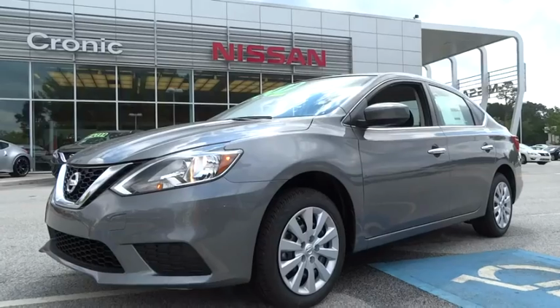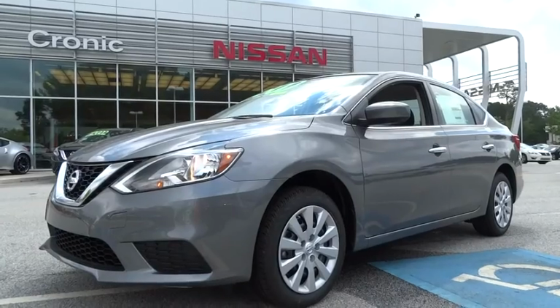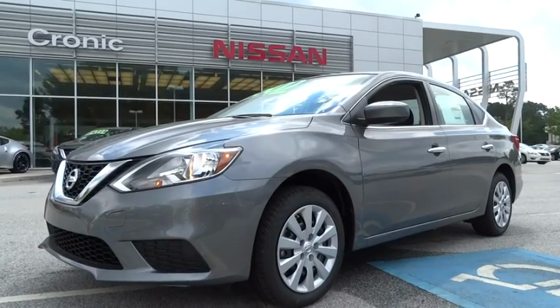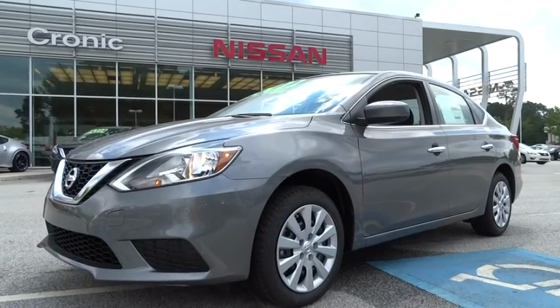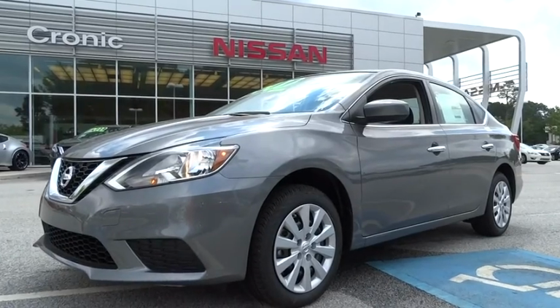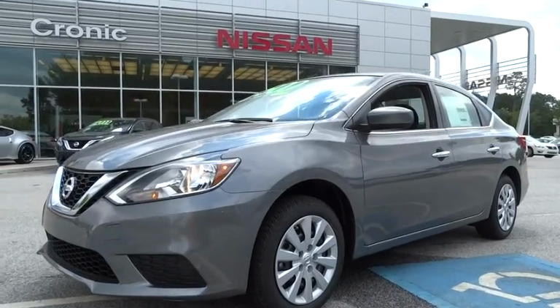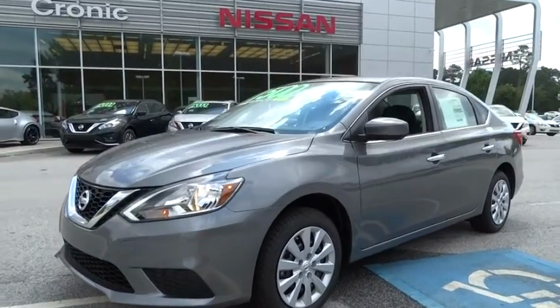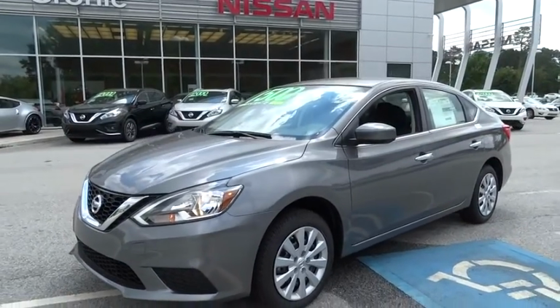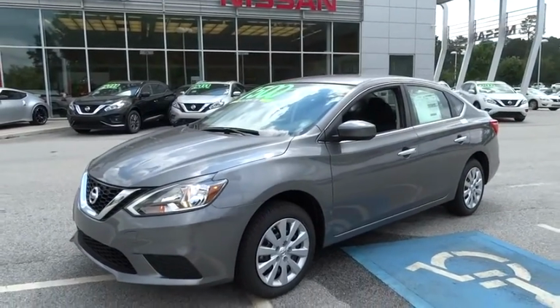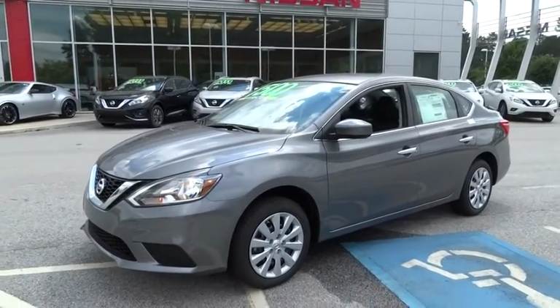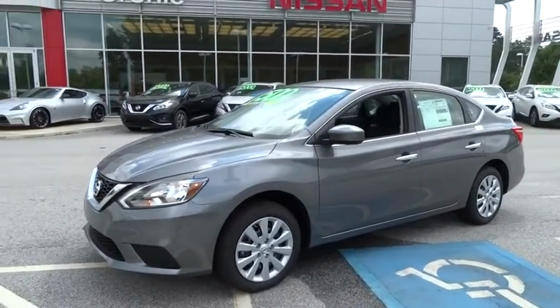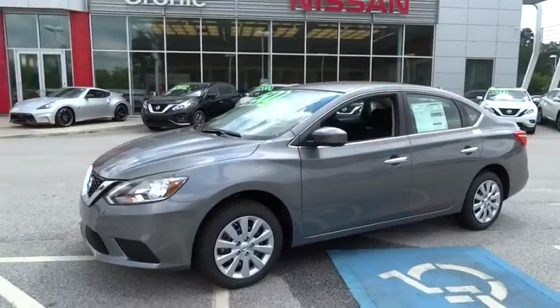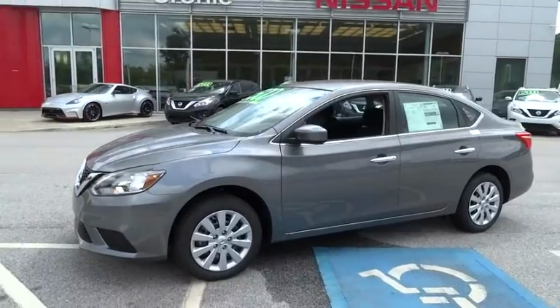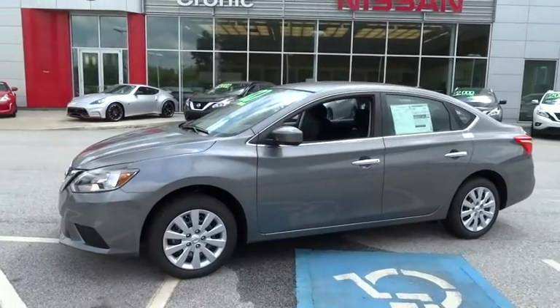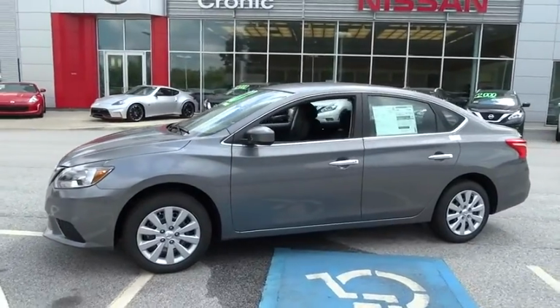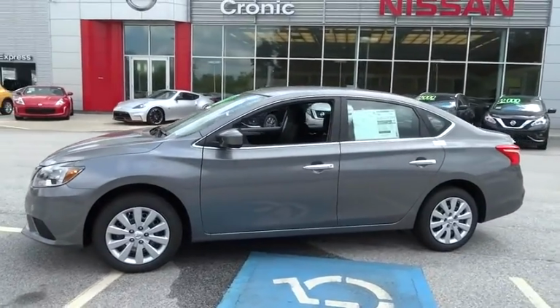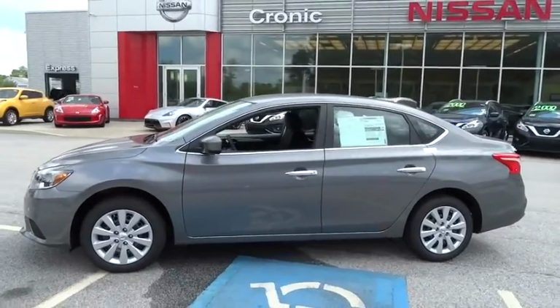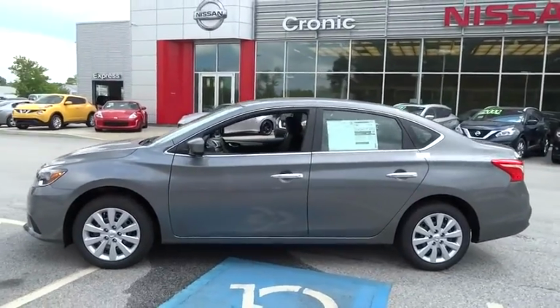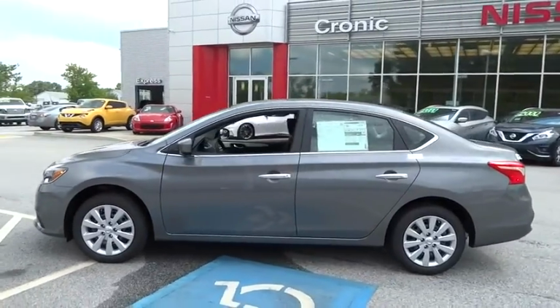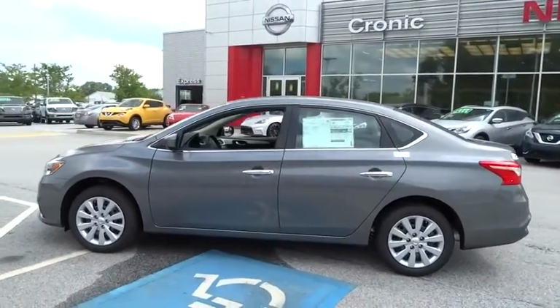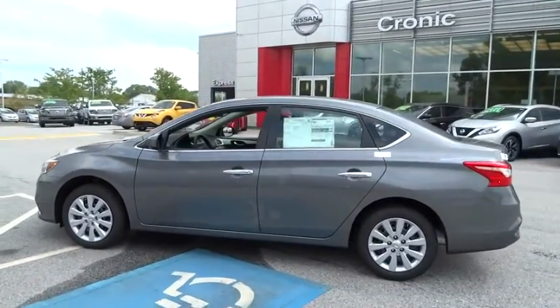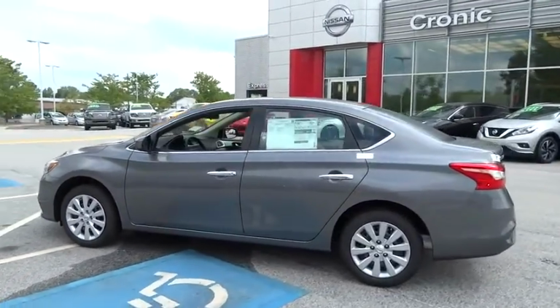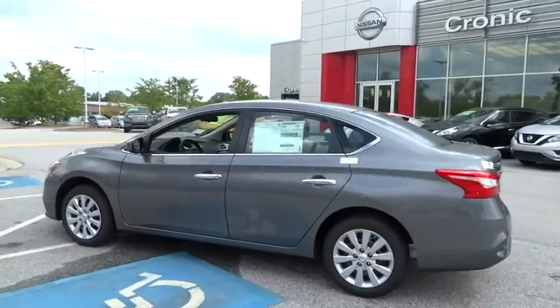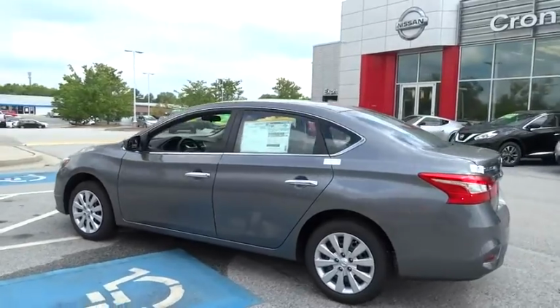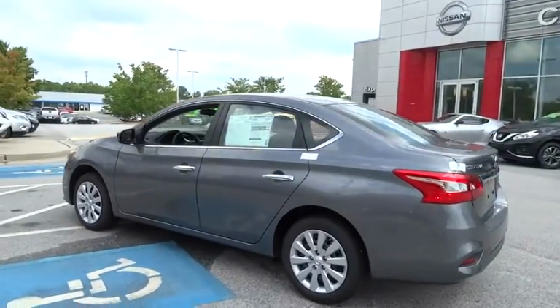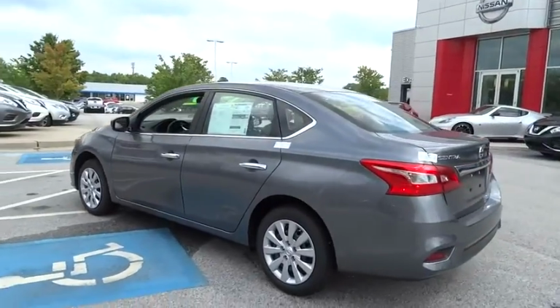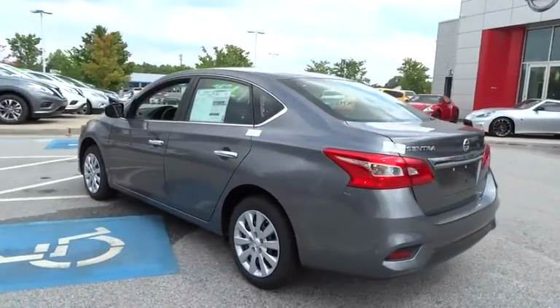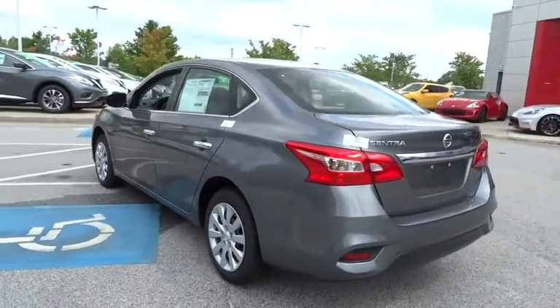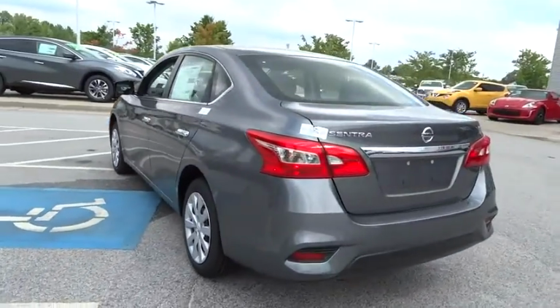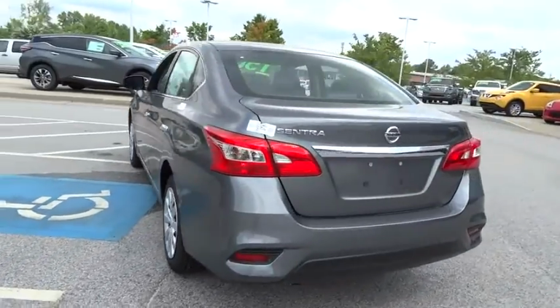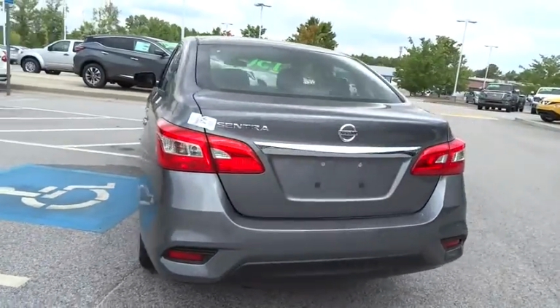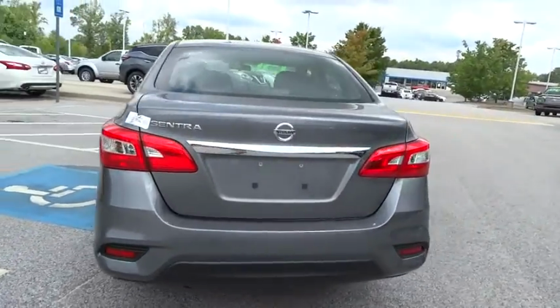The 2016 Nissan Sentra. With its spacious and versatile interior and stellar fuel efficiency, the Nissan Sentra is the obvious choice for anyone who wants to enjoy a stylish and comfortable ride. Here are some of this vehicle's great options.